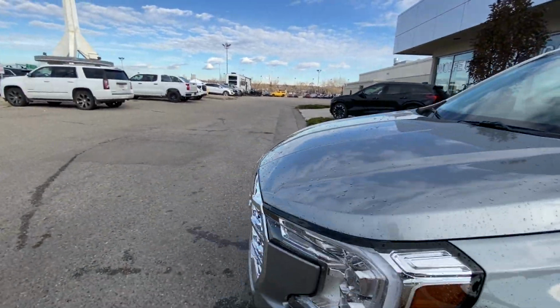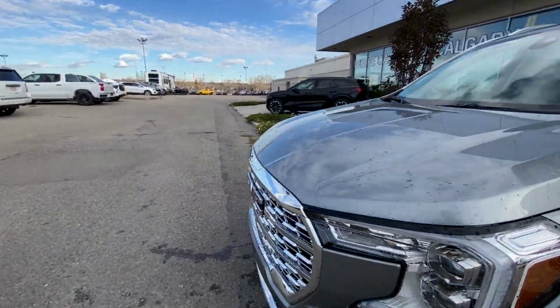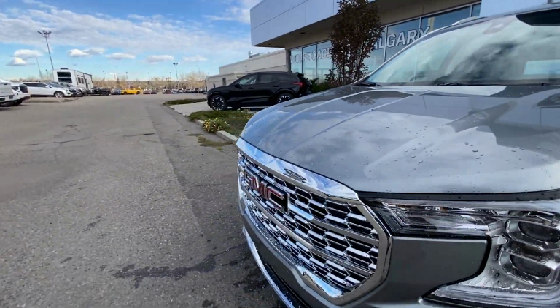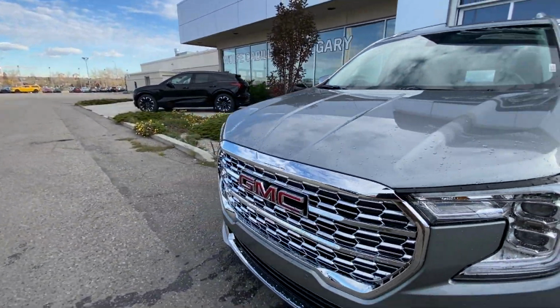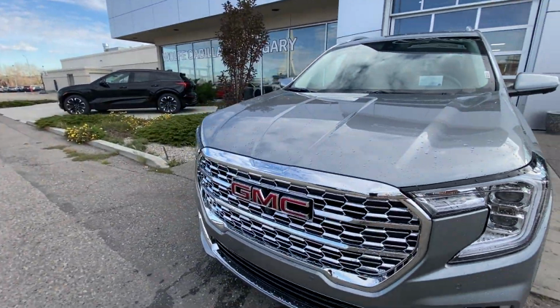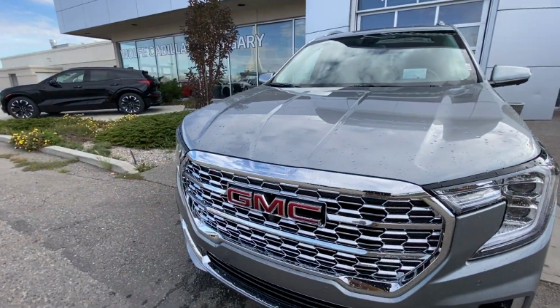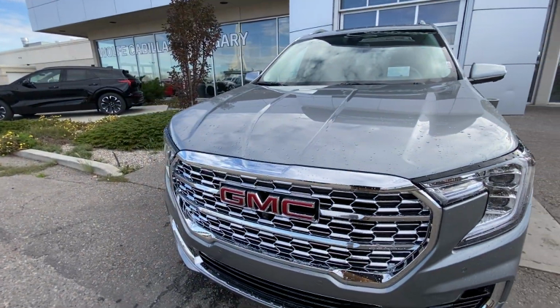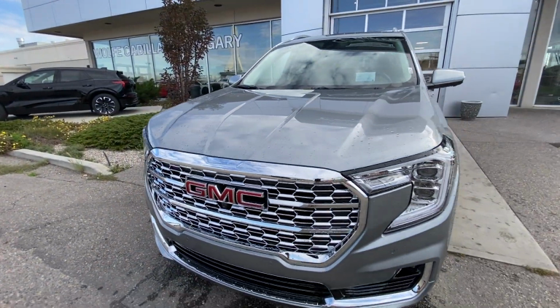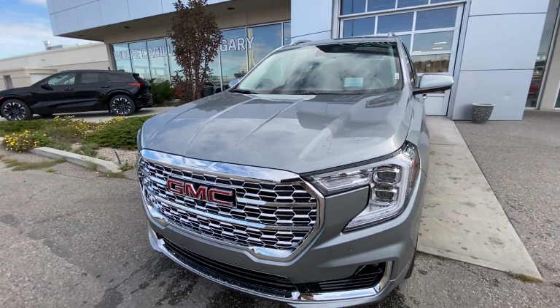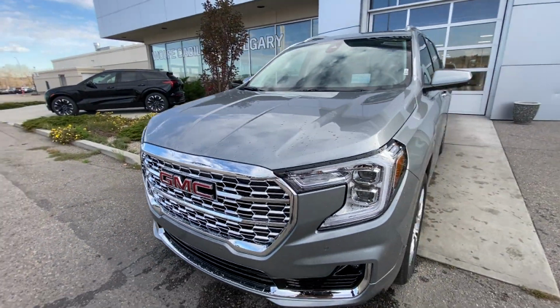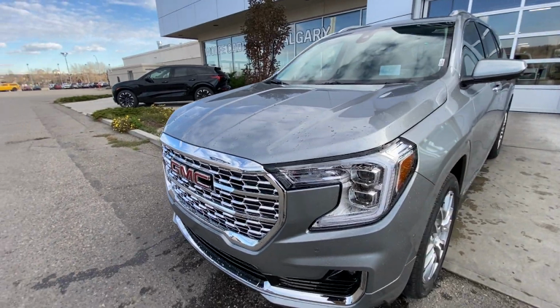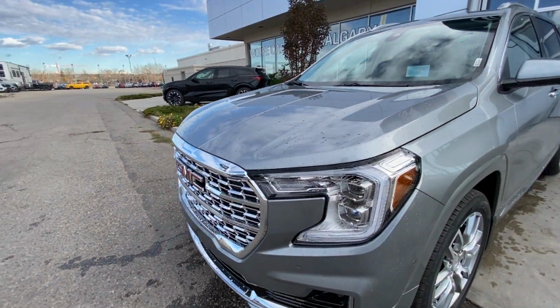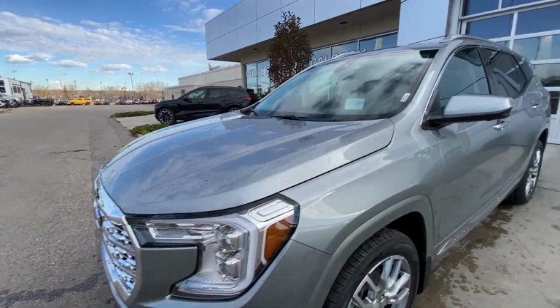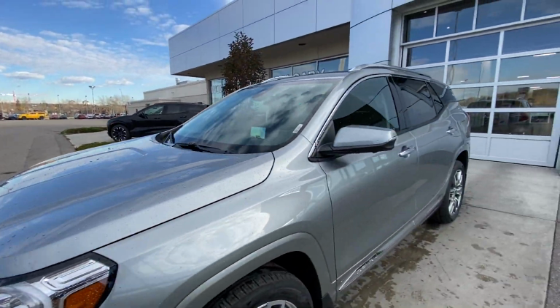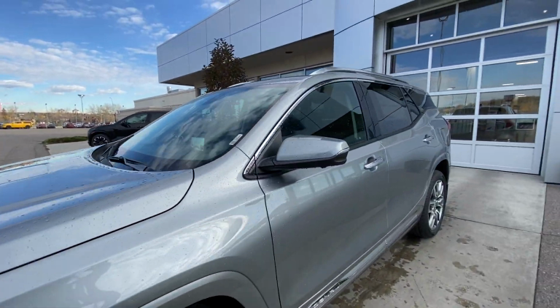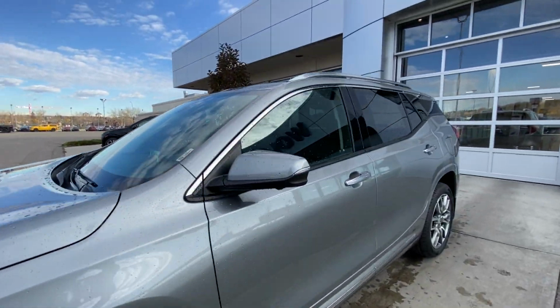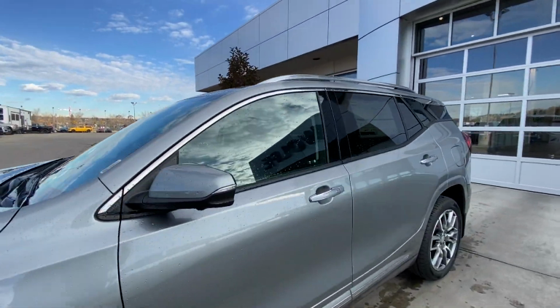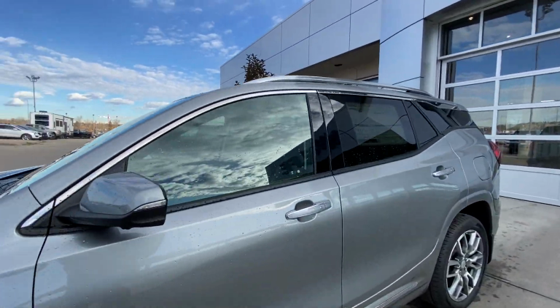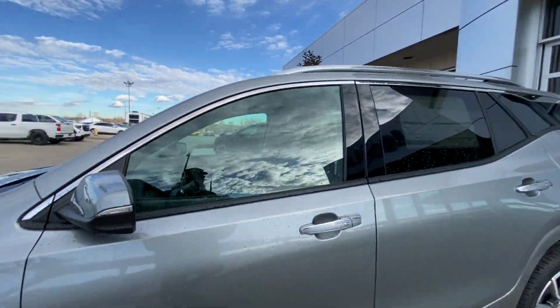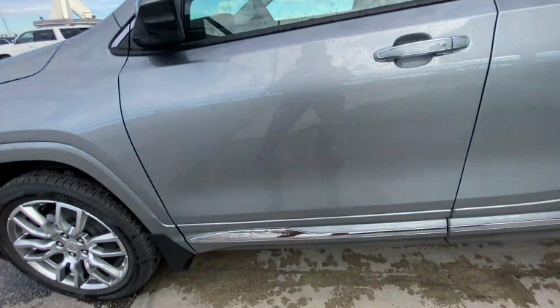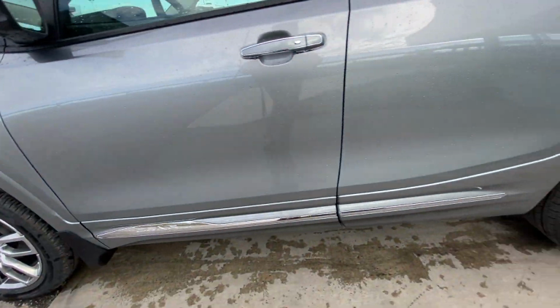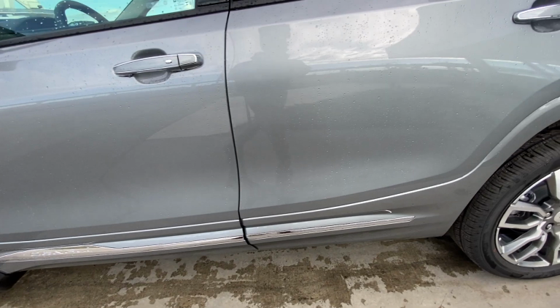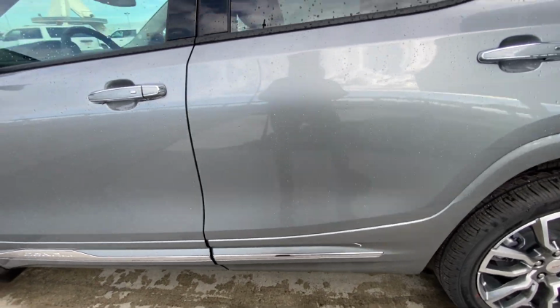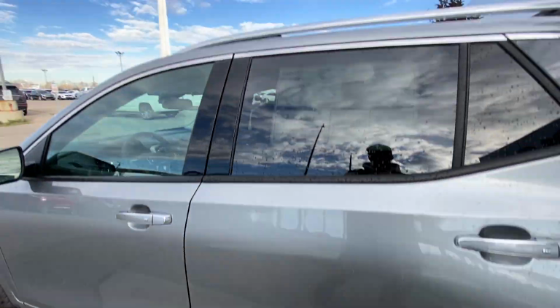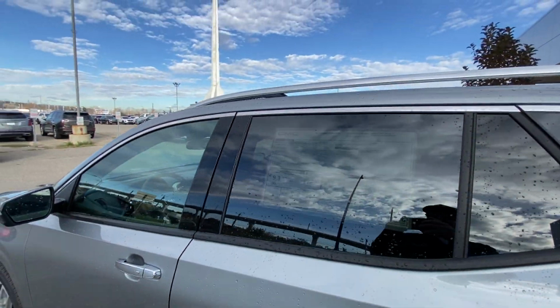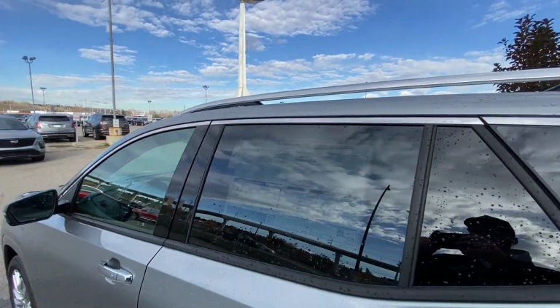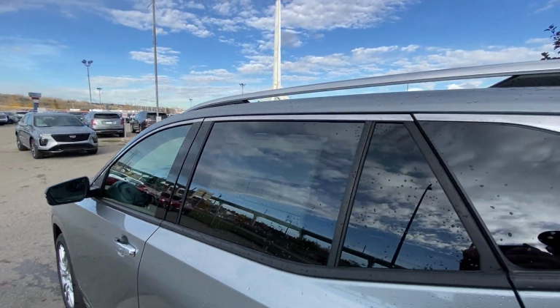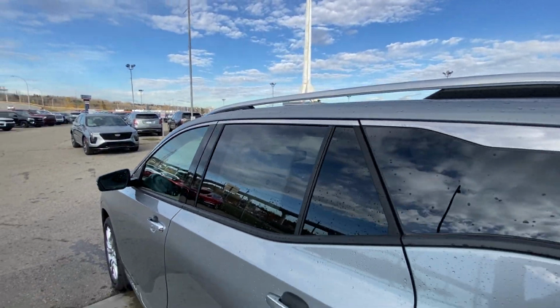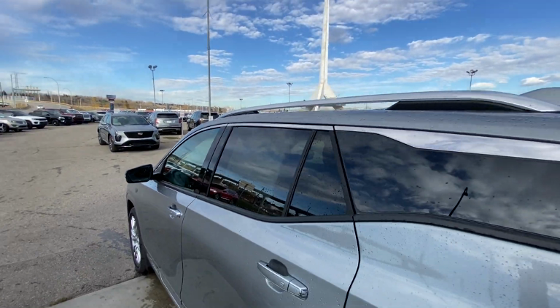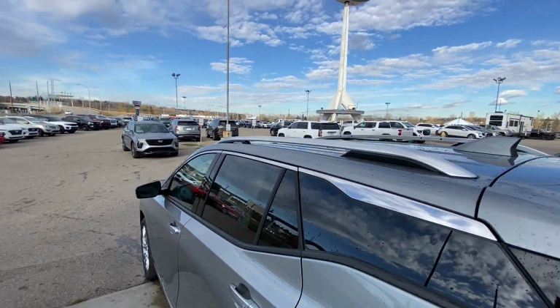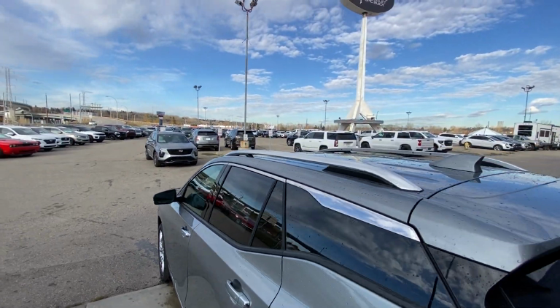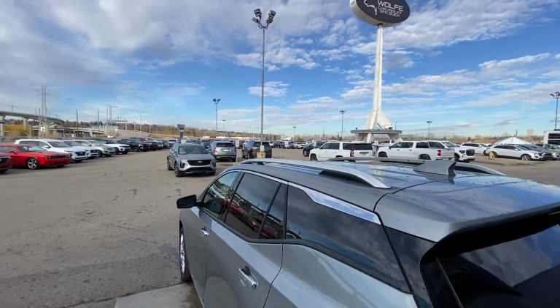Around the front of the vehicle, there's a GMC badge in the center of the chrome grille, LED daytime running lights, and headlights. This SUV is remote-start equipped, with chrome trim along the bottom of the doors, rear tinted privacy windows with chrome trim along the top, and roof rails installed.